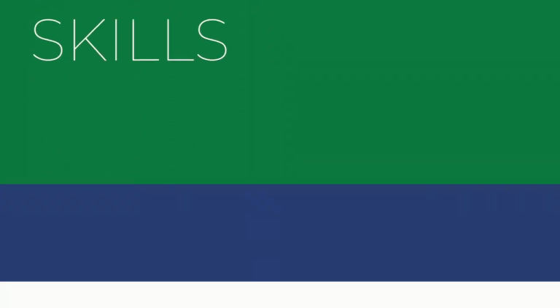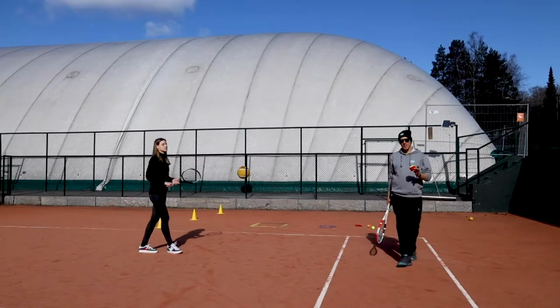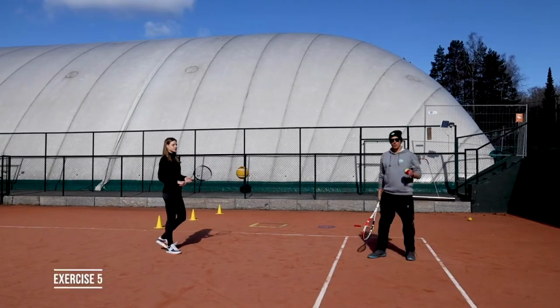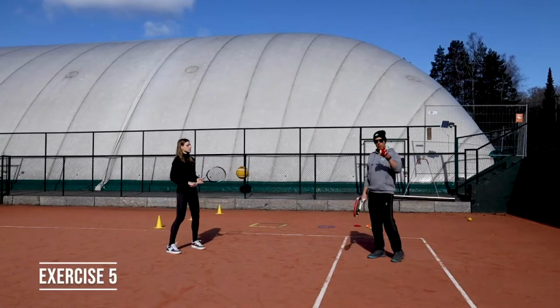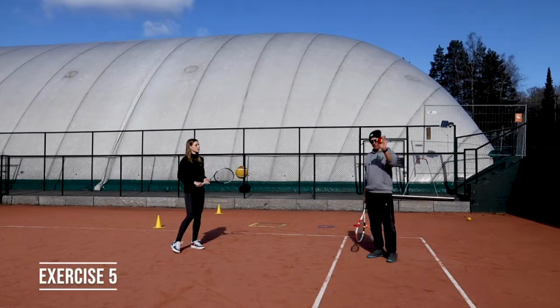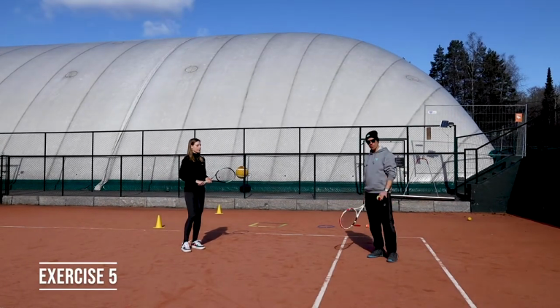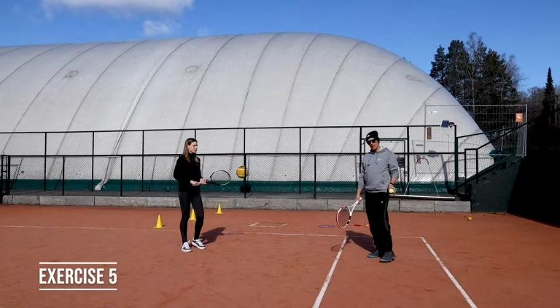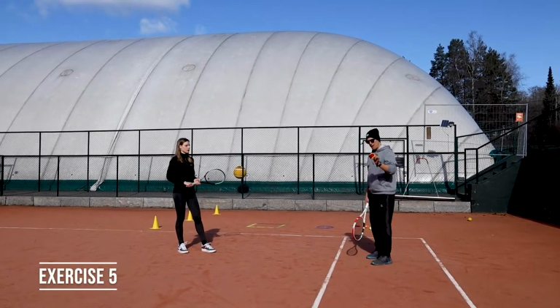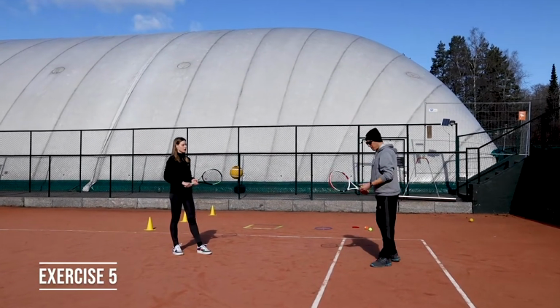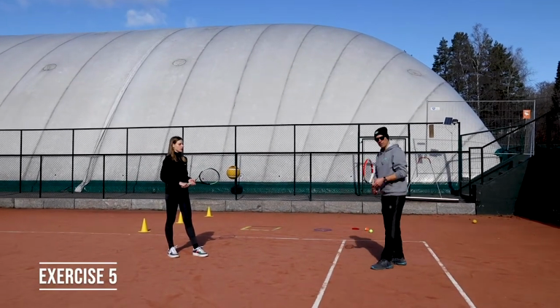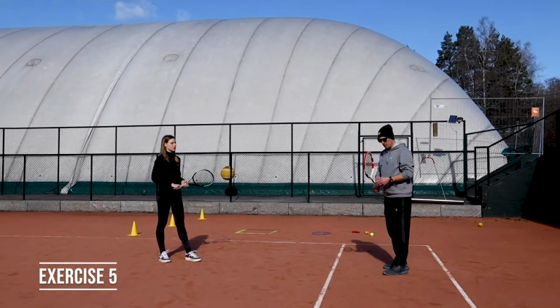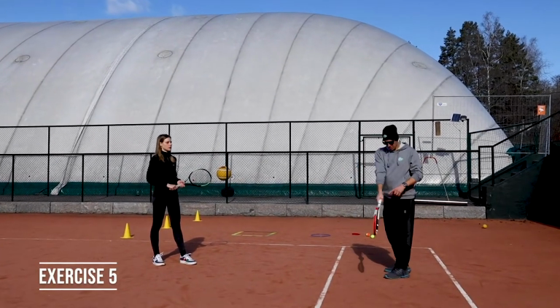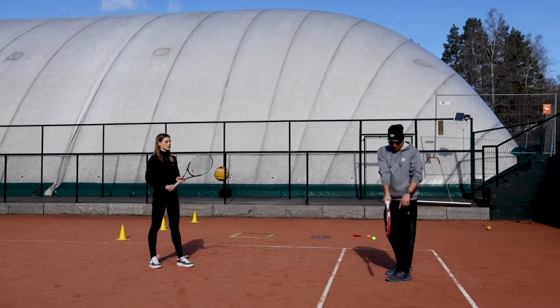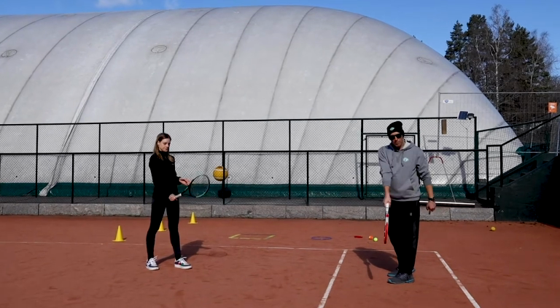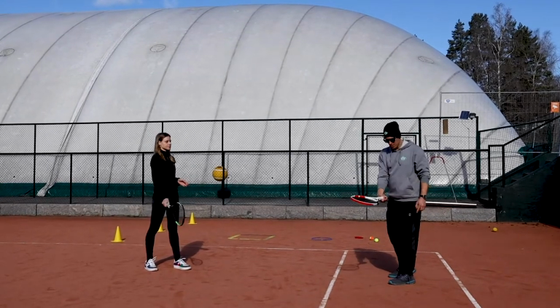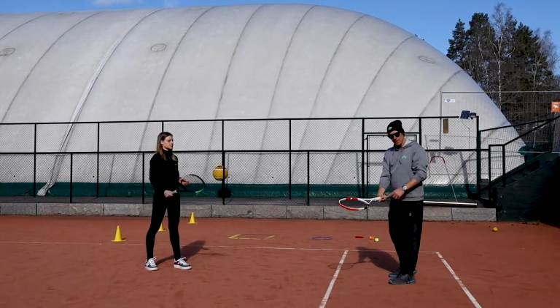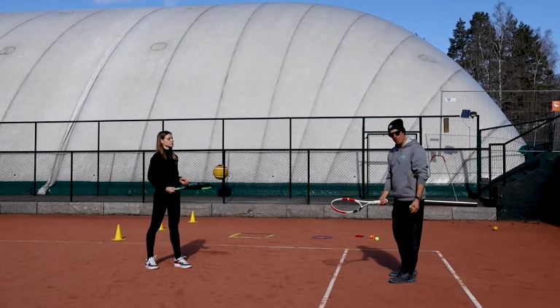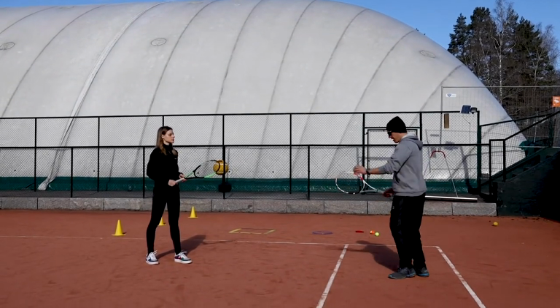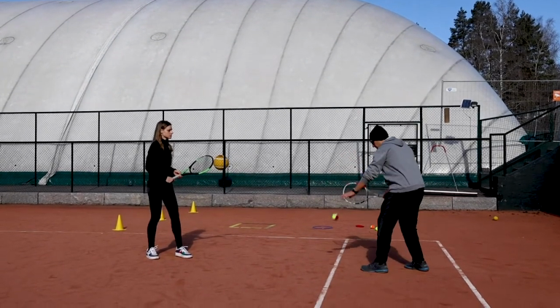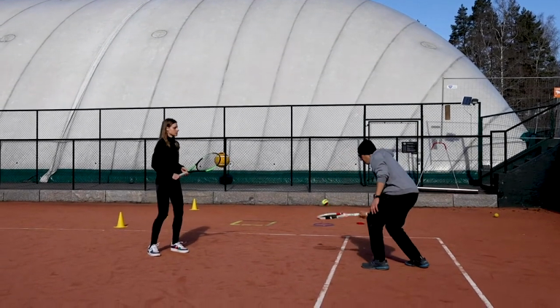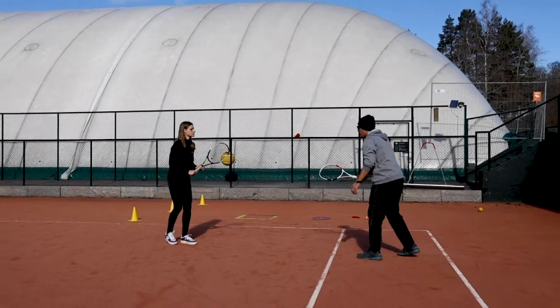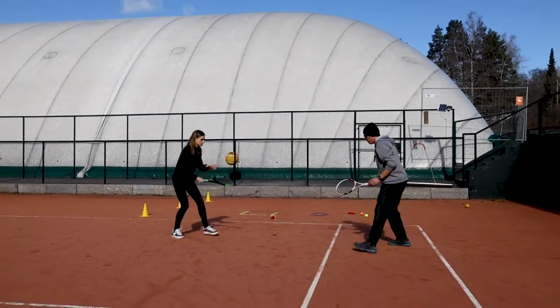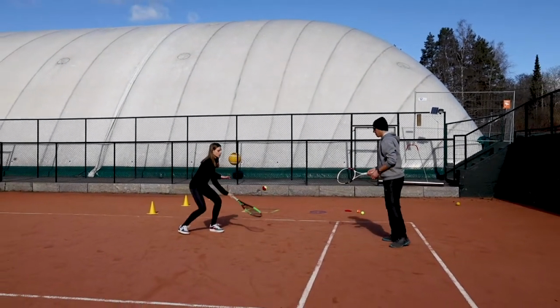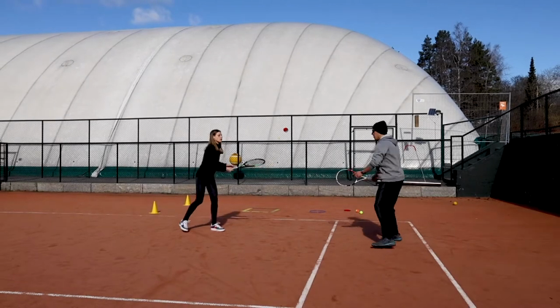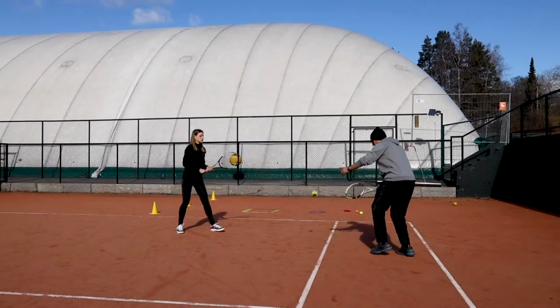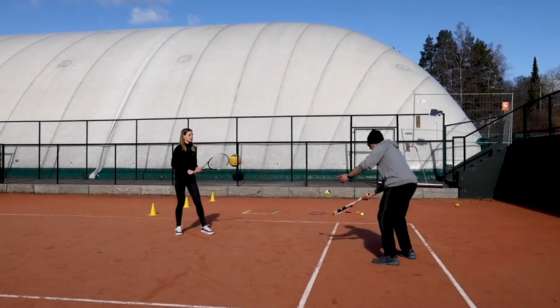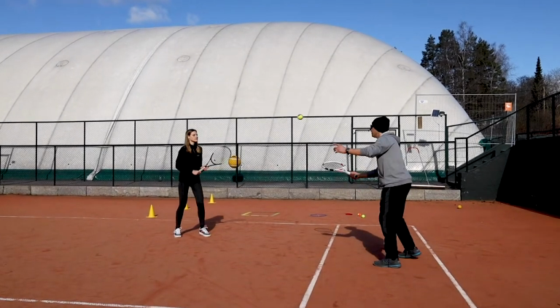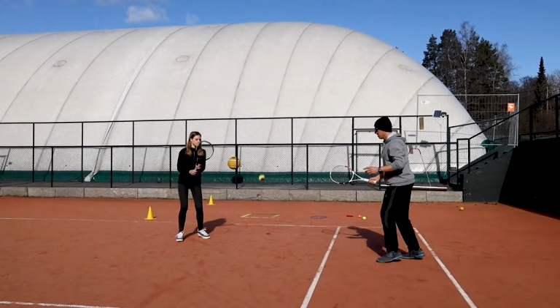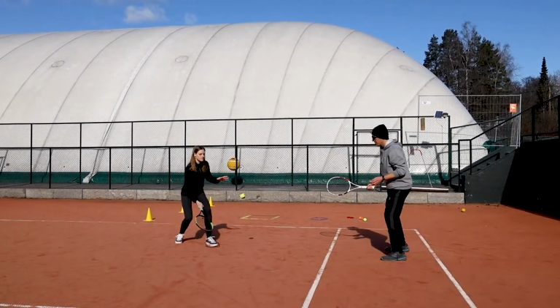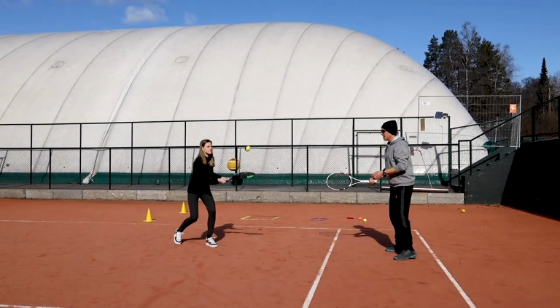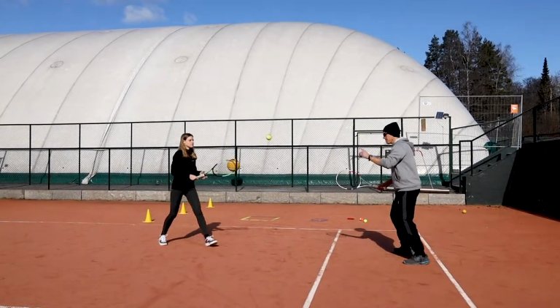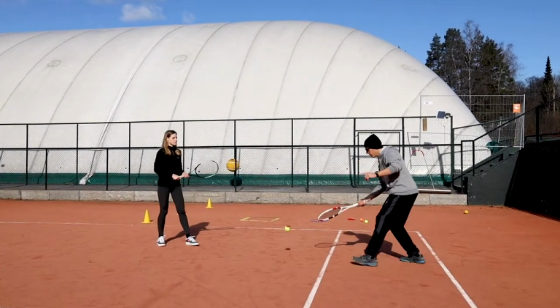Next exercise, you need to be two players, one ball. You're gonna try to spread the ball between each other. Hammer grip, nails up, and up. At least ten times in a row.